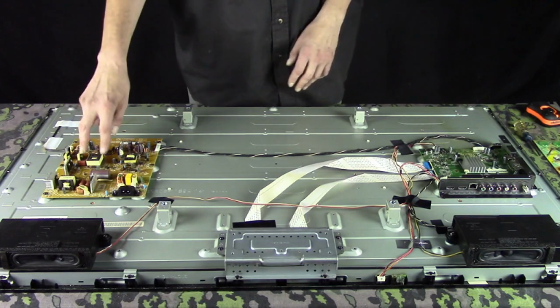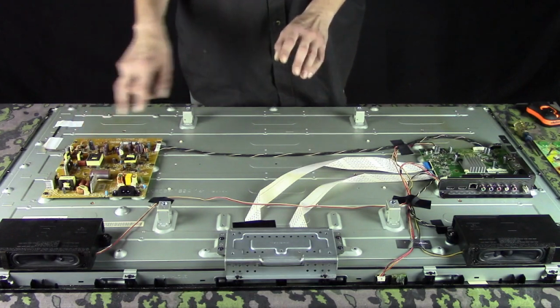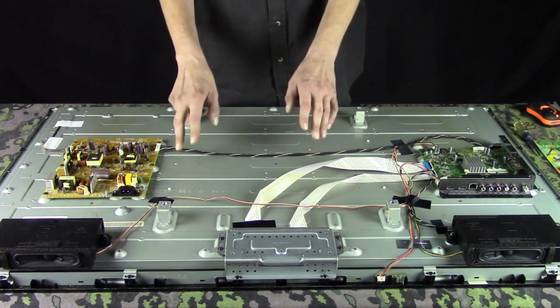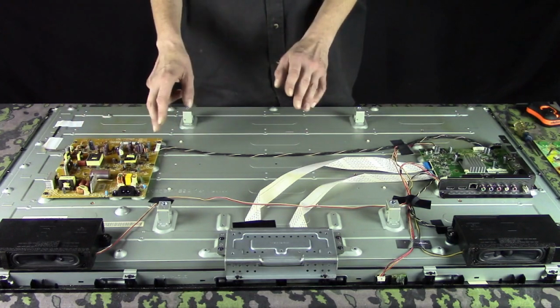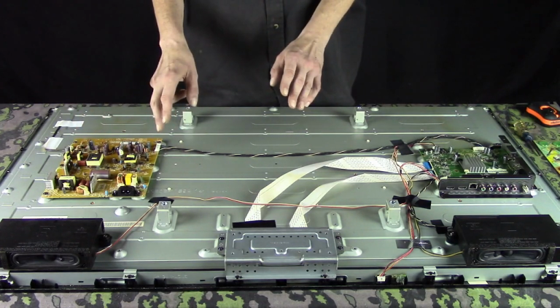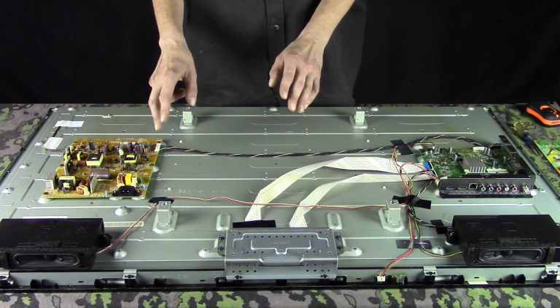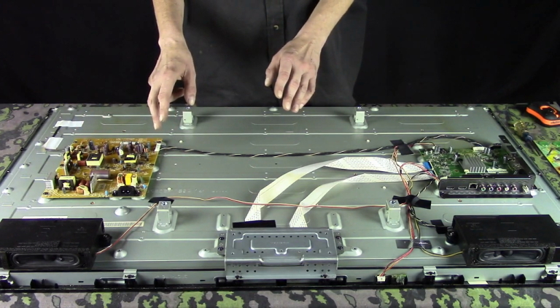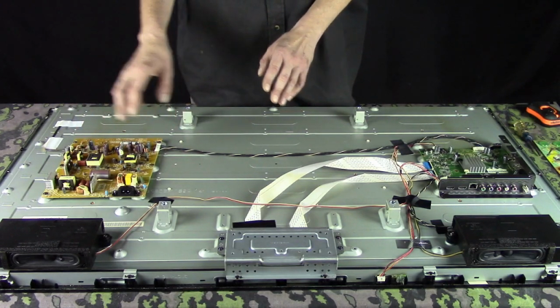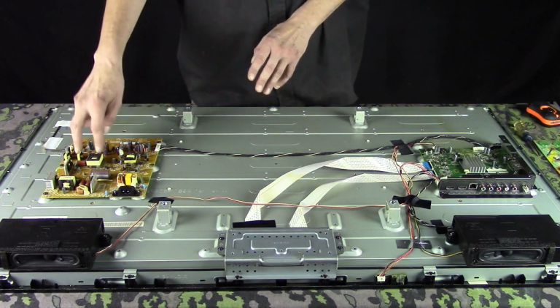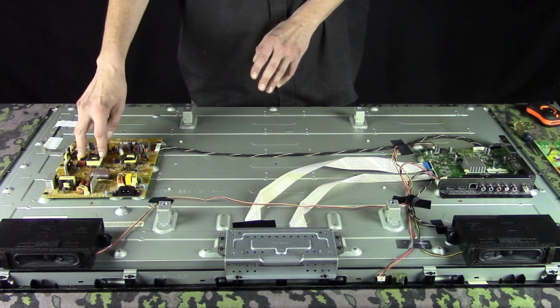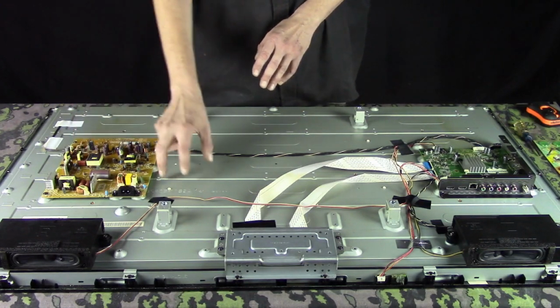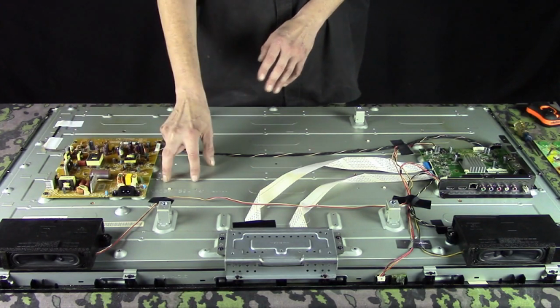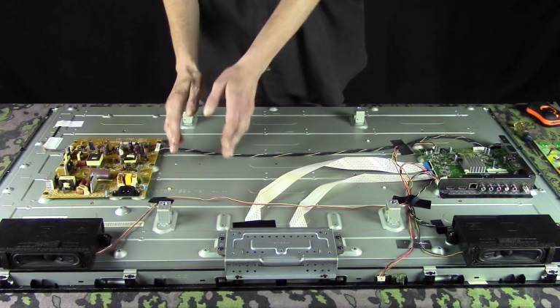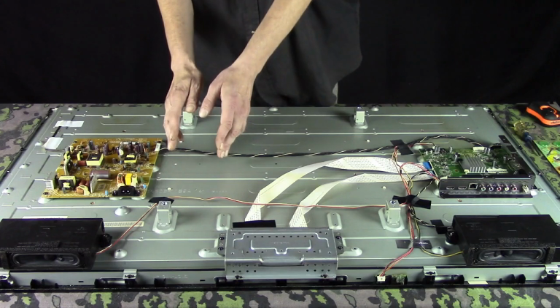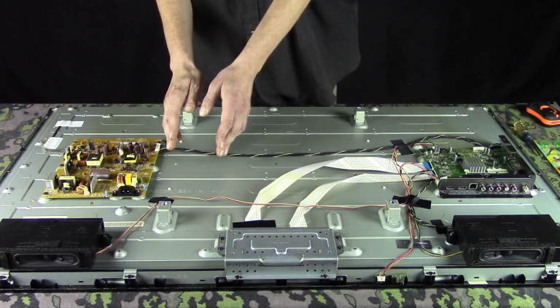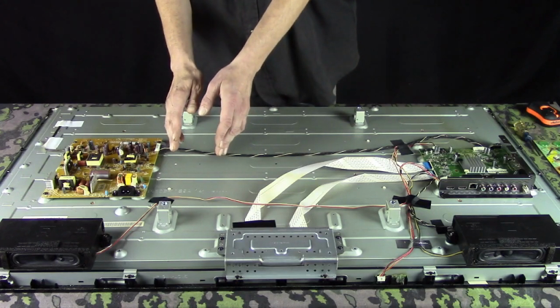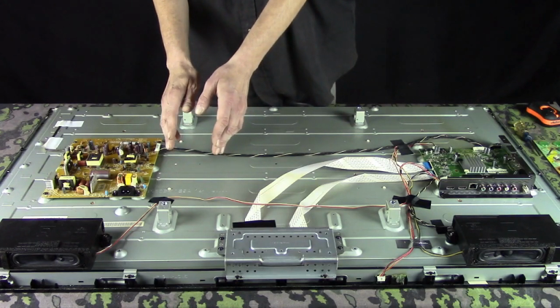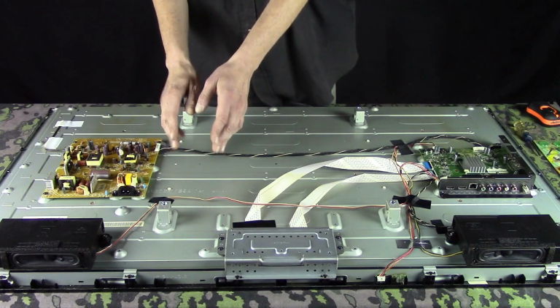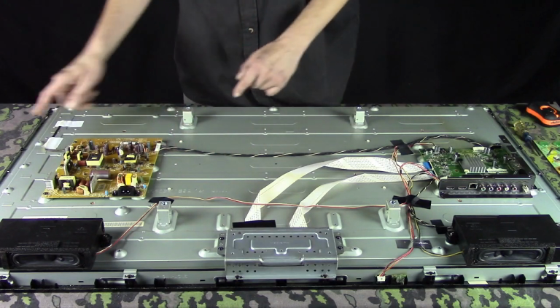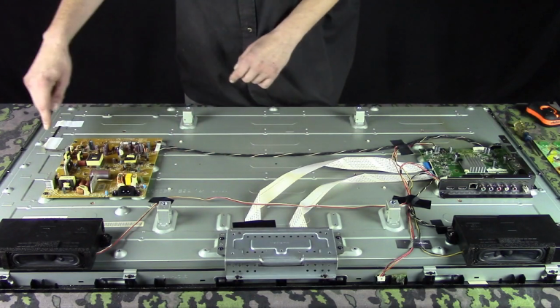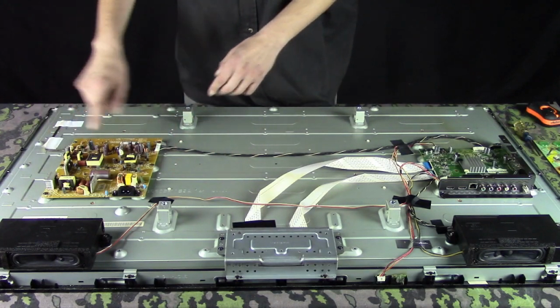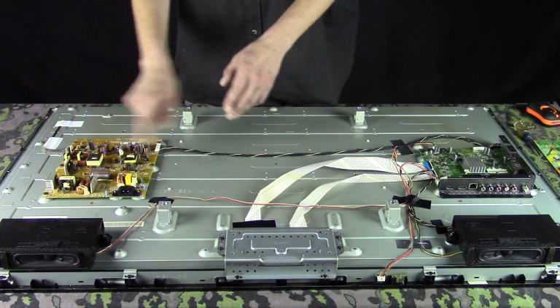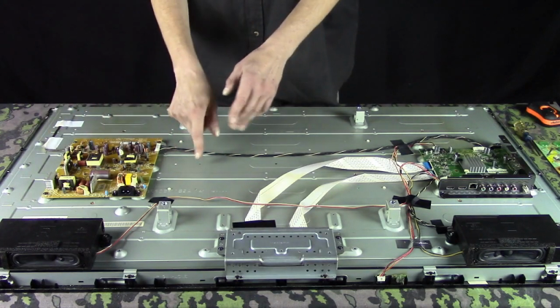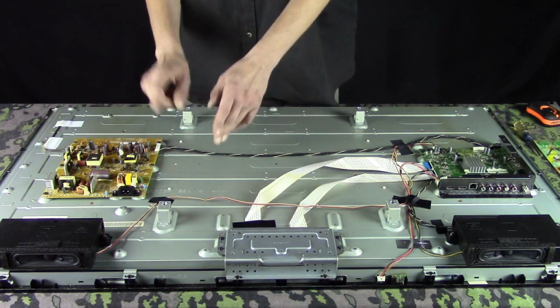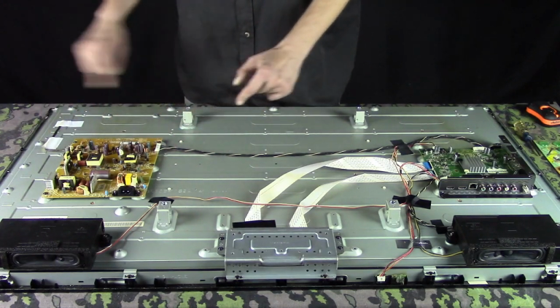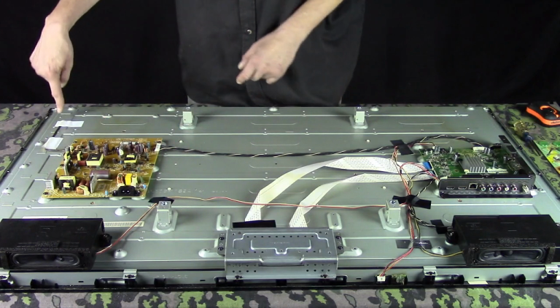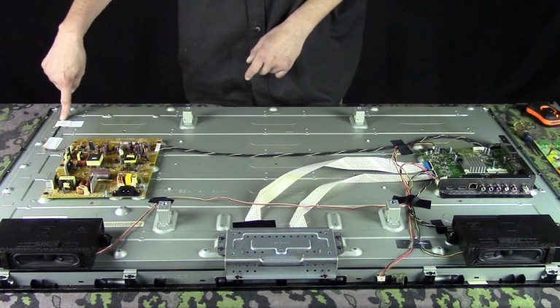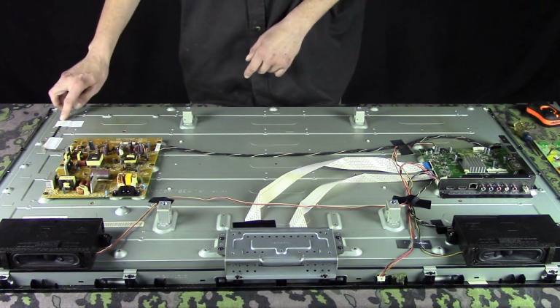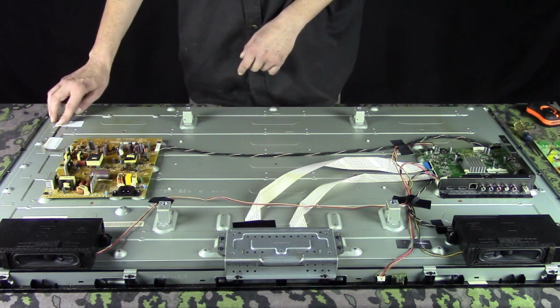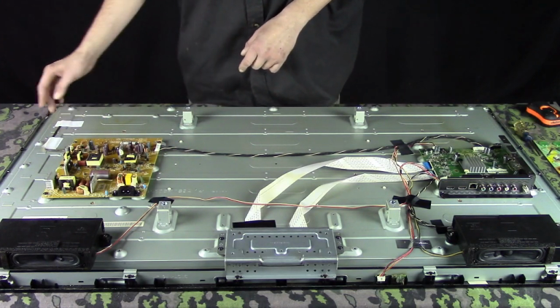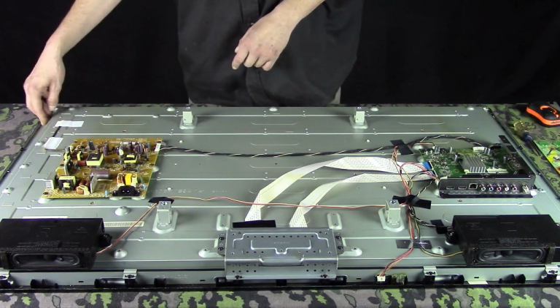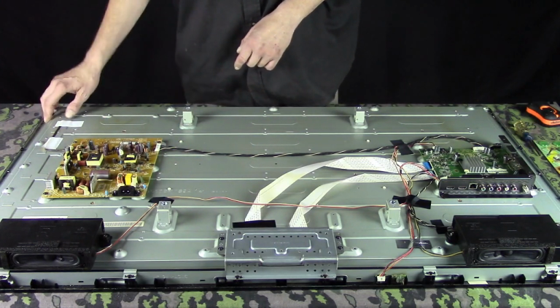Now, if there was another one or two boards — like there would be if there was a smaller board next to this one — it would have wires running from it that go into the casing, kind of like you can see right here.